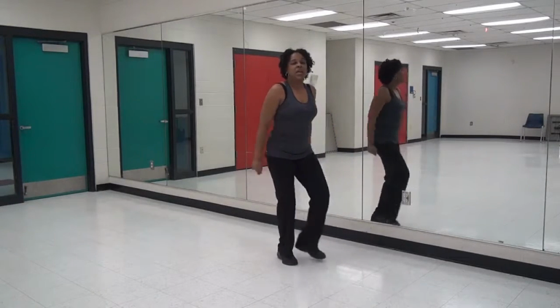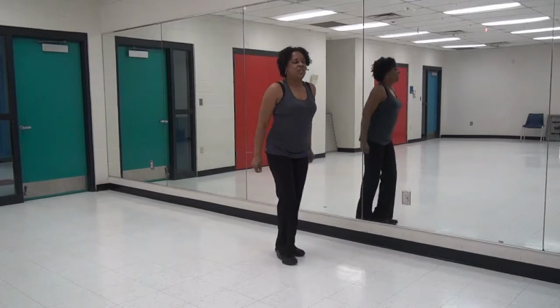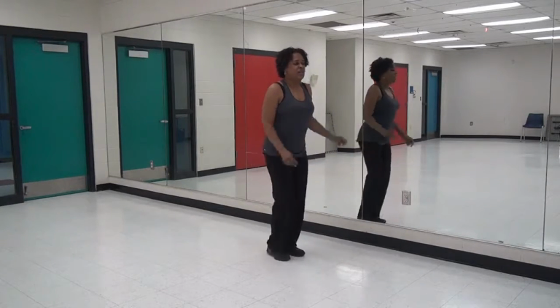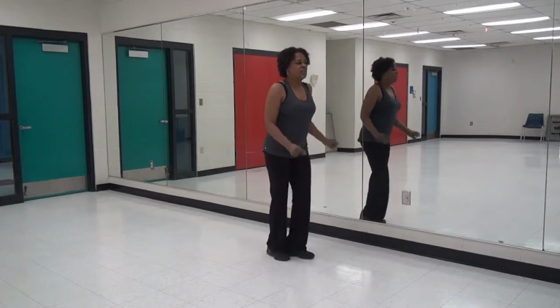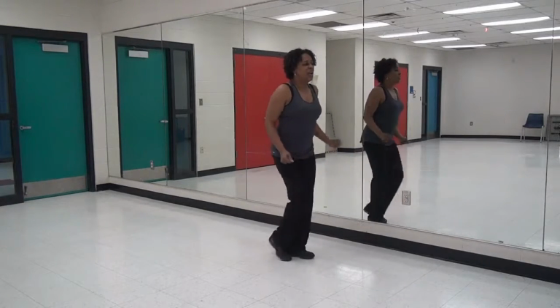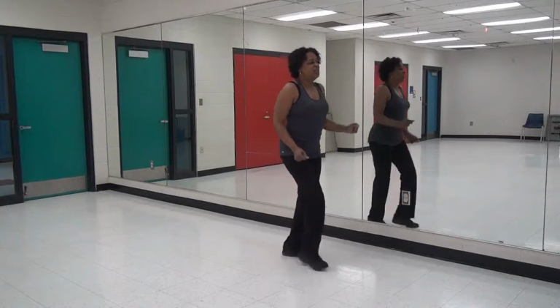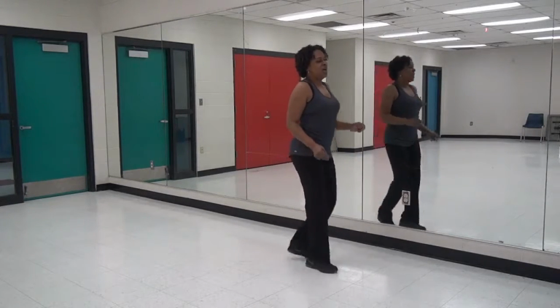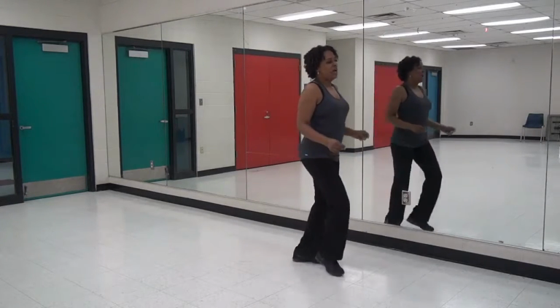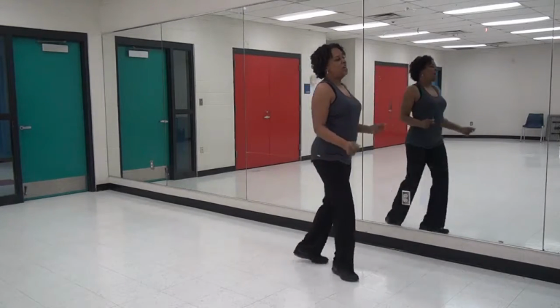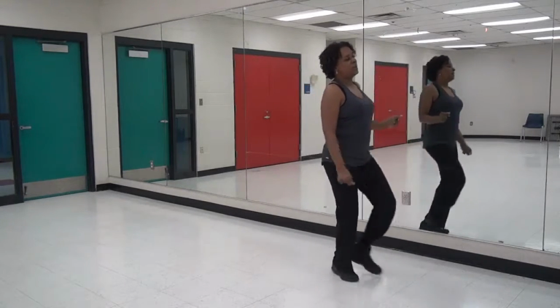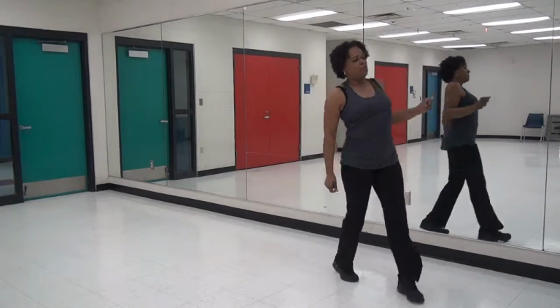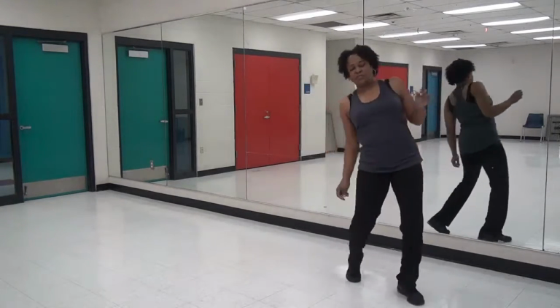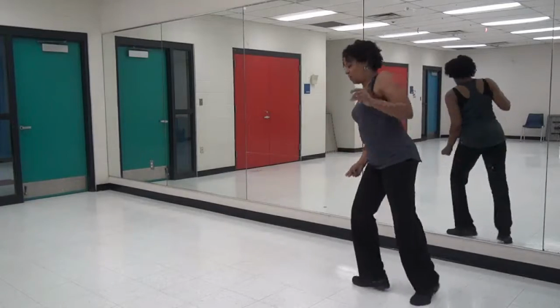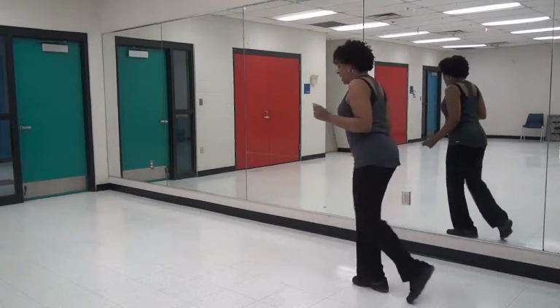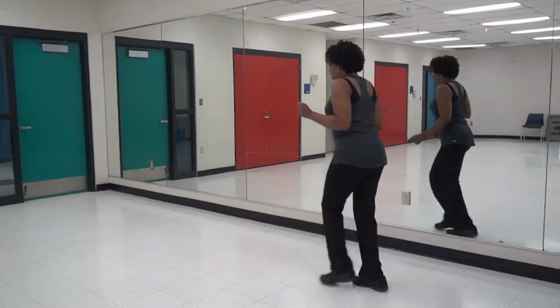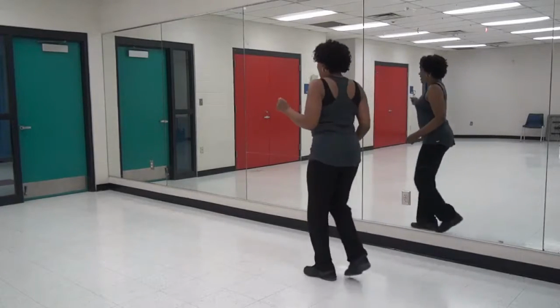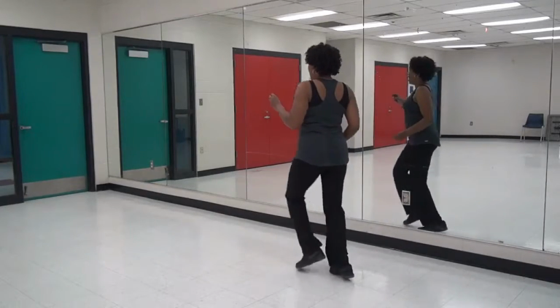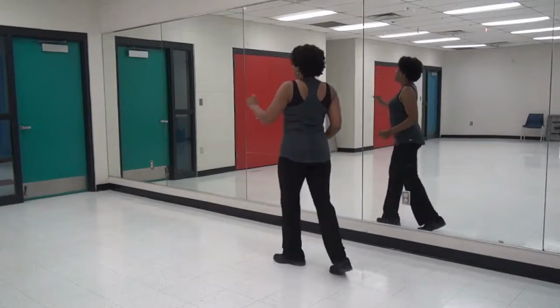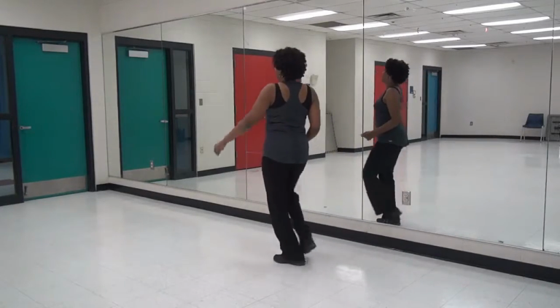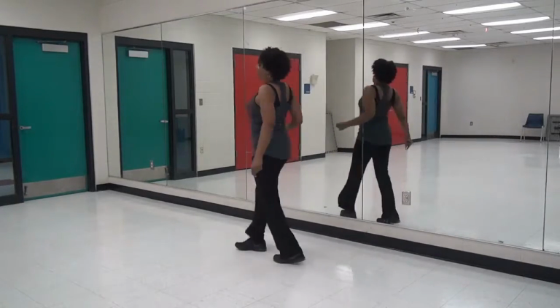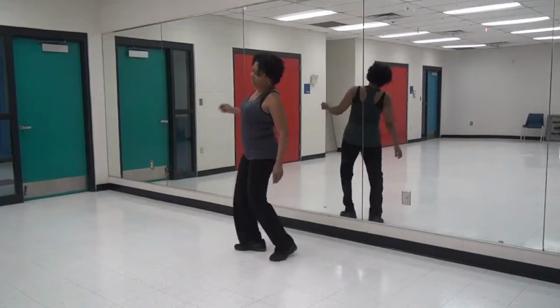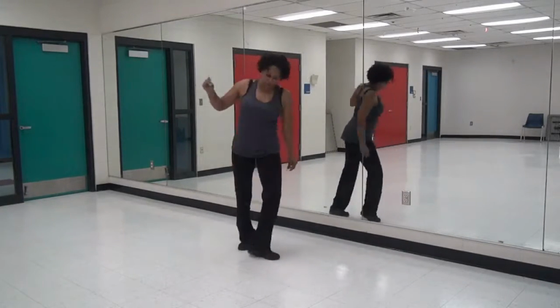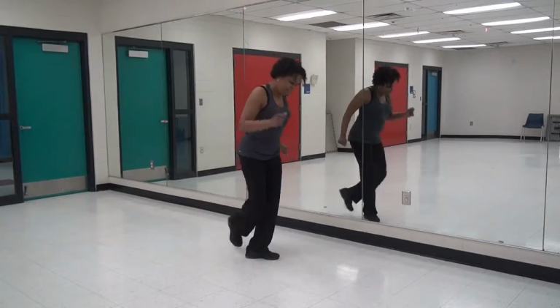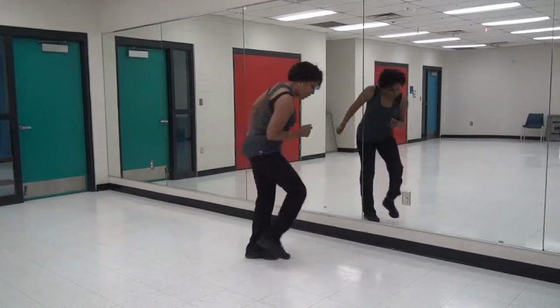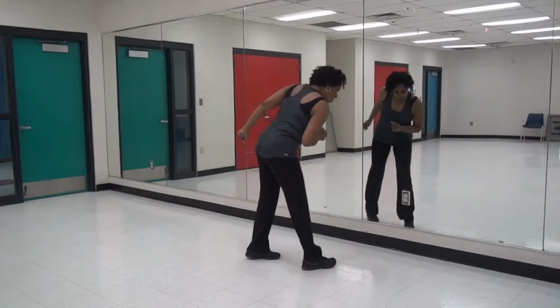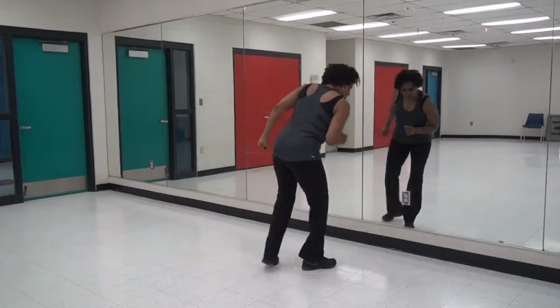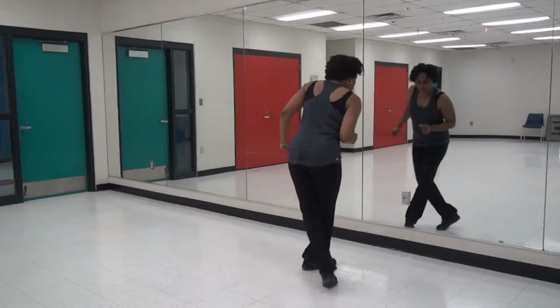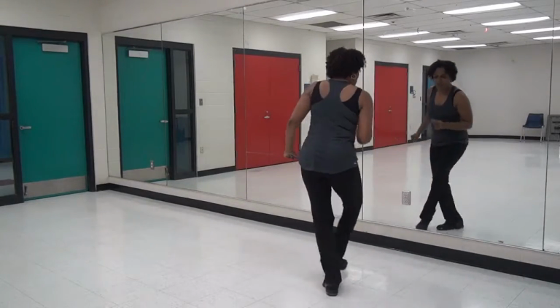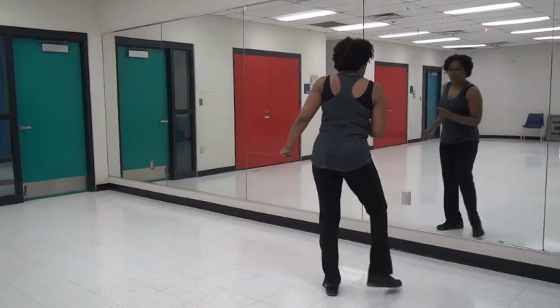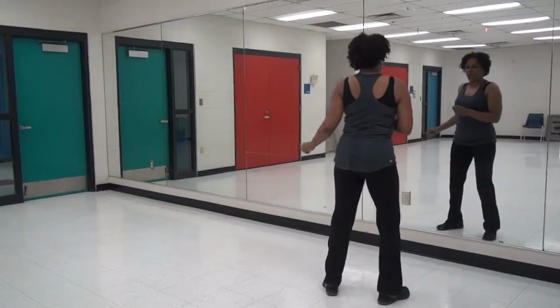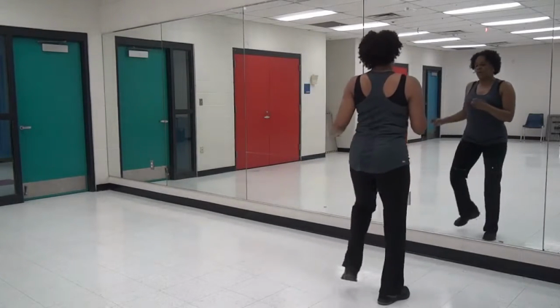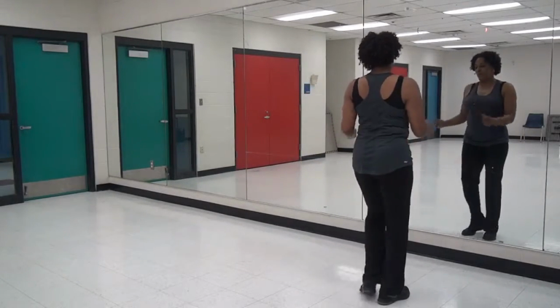Cha-cha-cha. Cha-cha. Step, turn right. Cha-cha. Step right, turn left. And one, two, three, four.